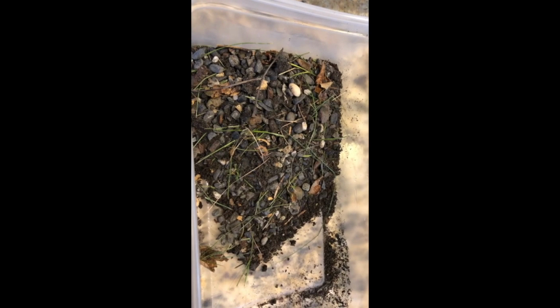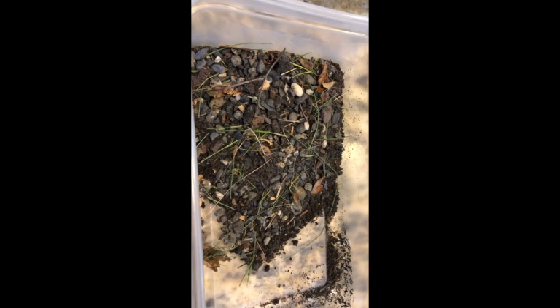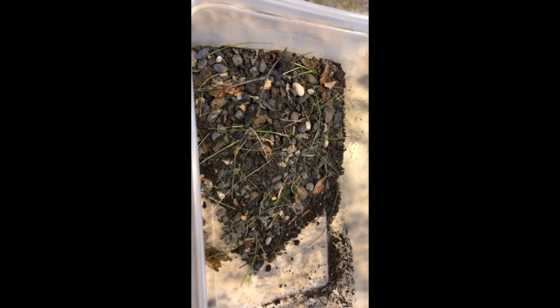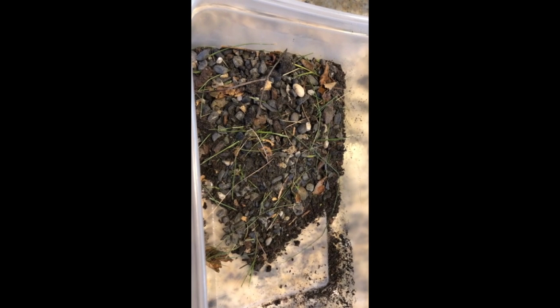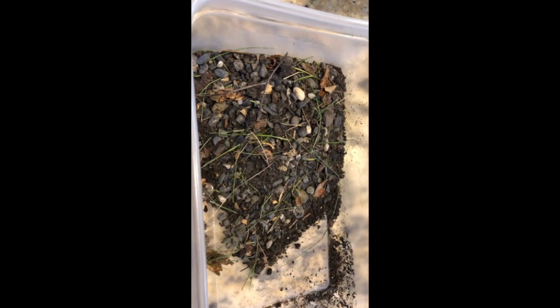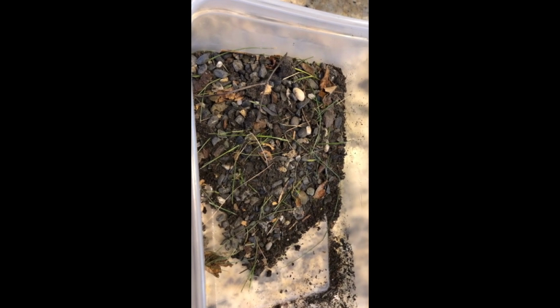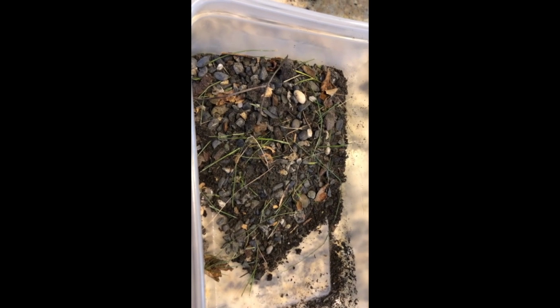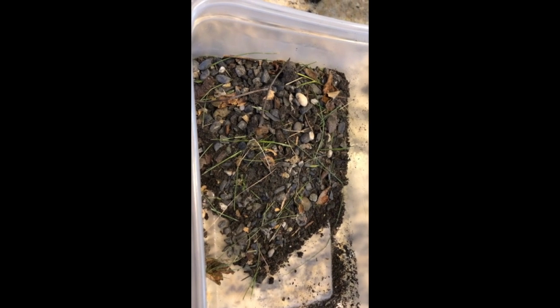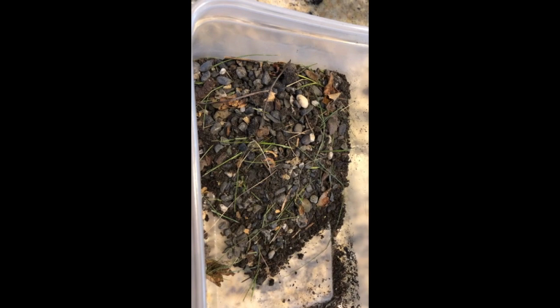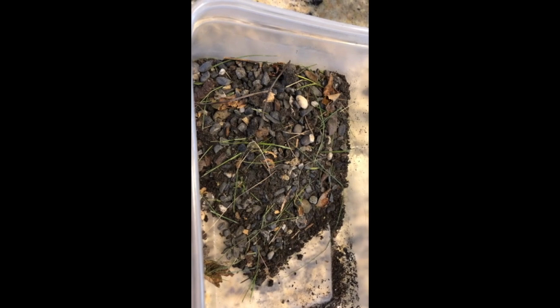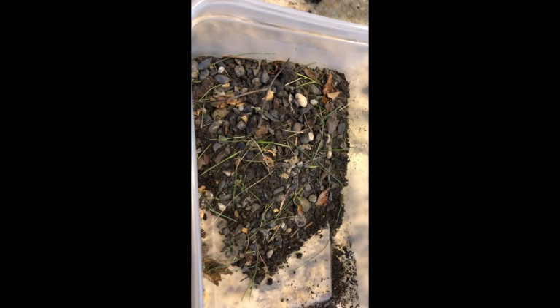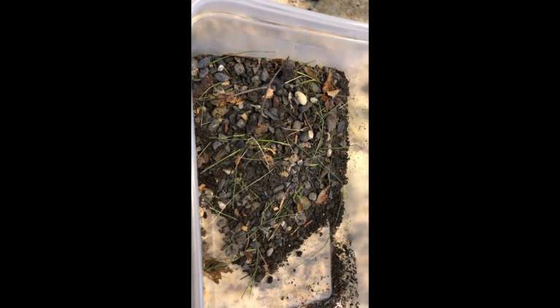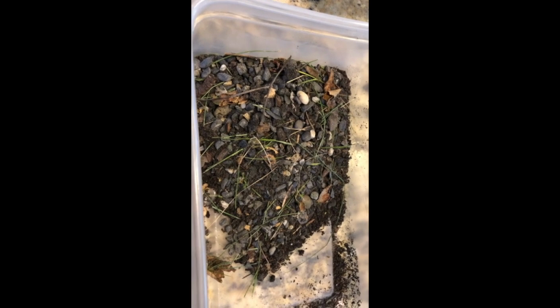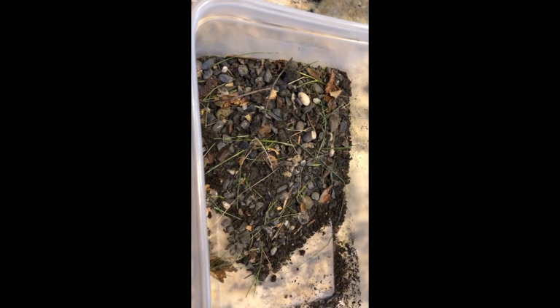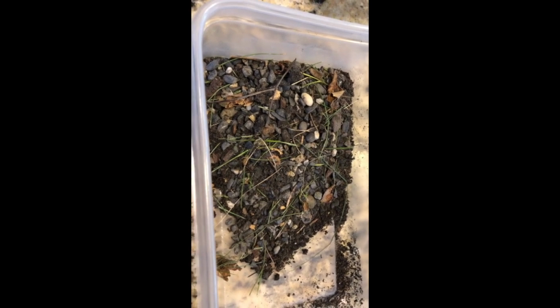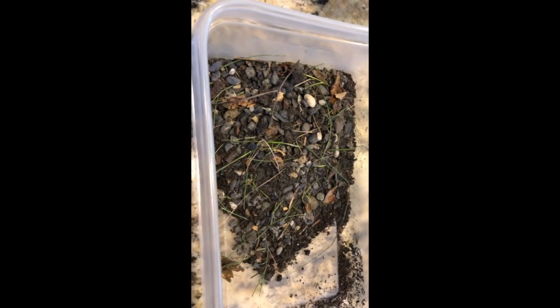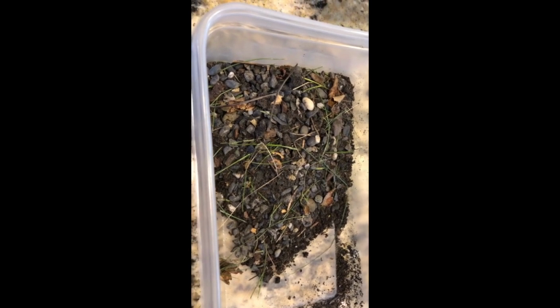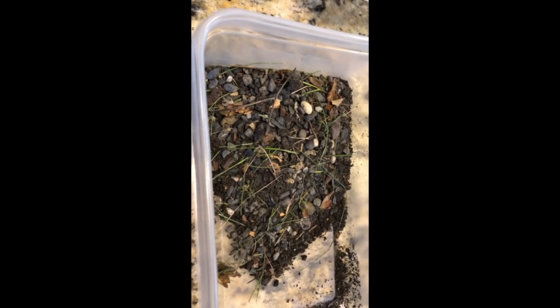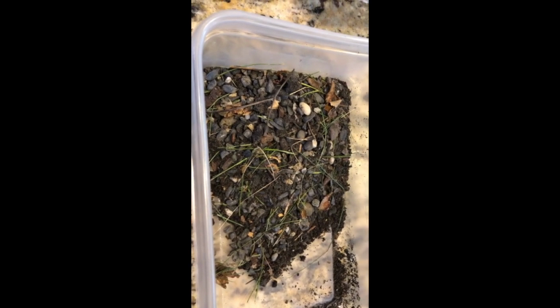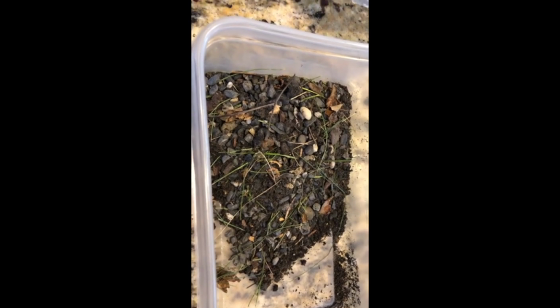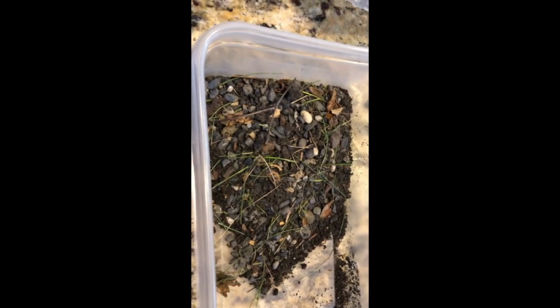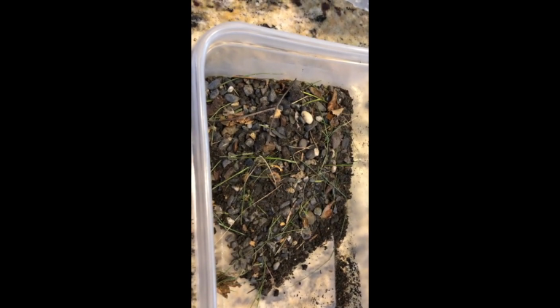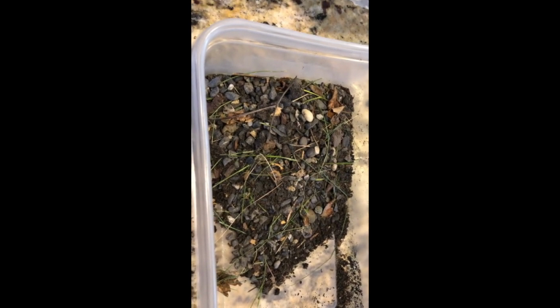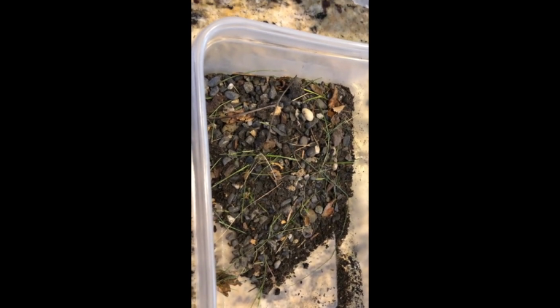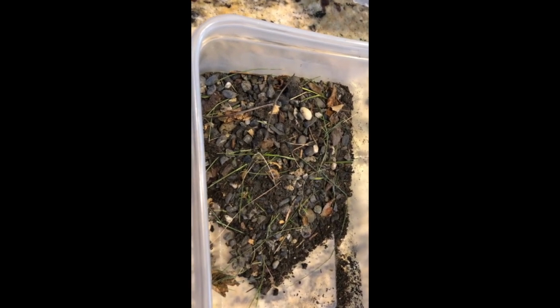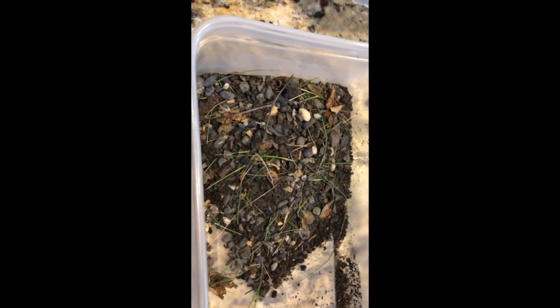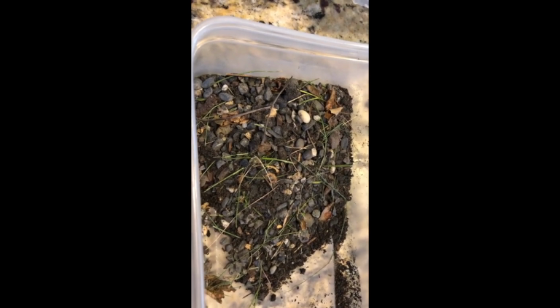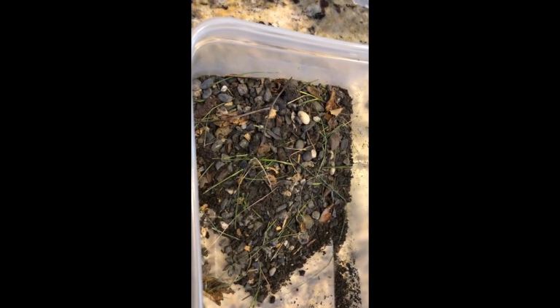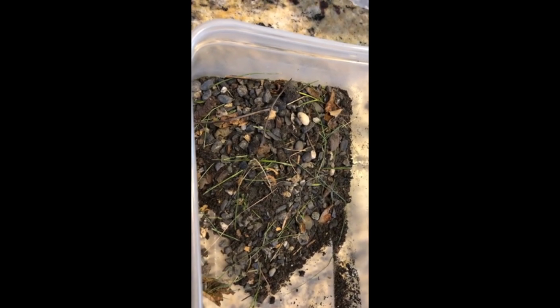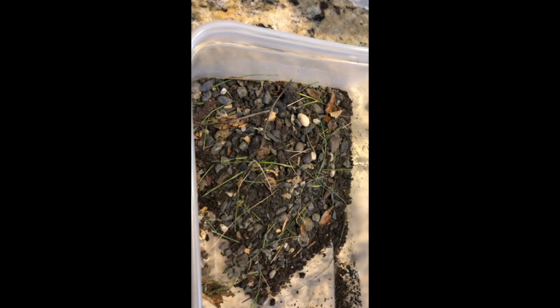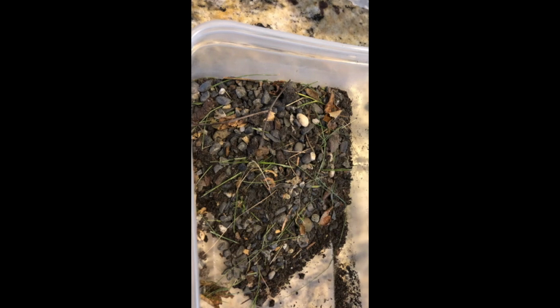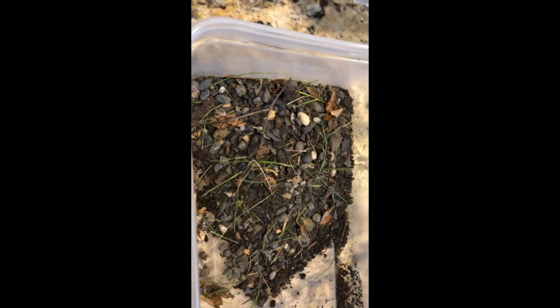Hi, this is Michelle Cullen, your professor, and I wanted to share a few tricks about meteorite collection while you still can.